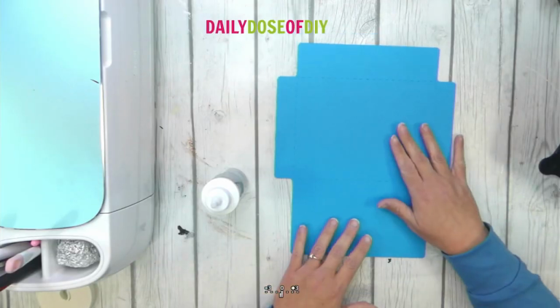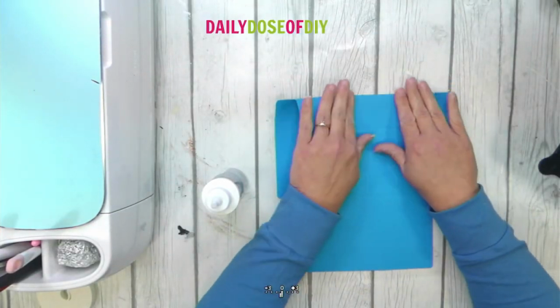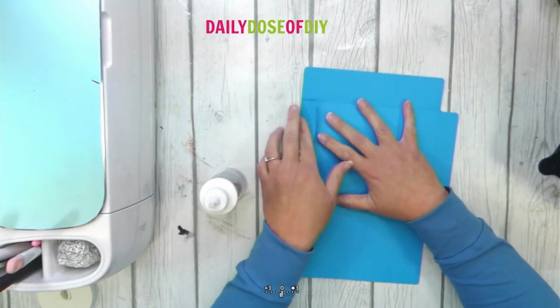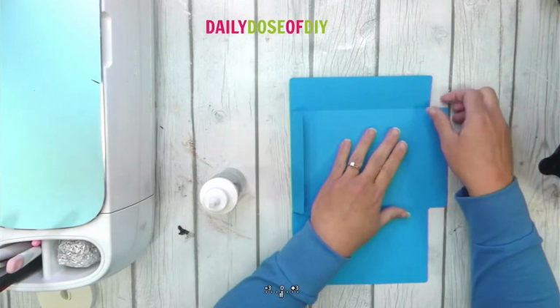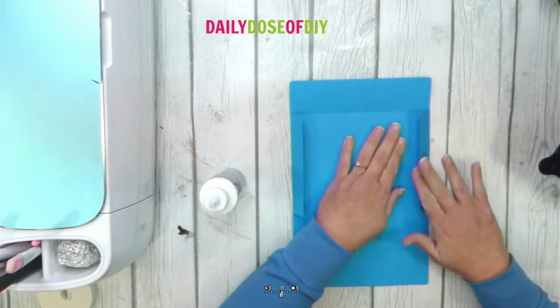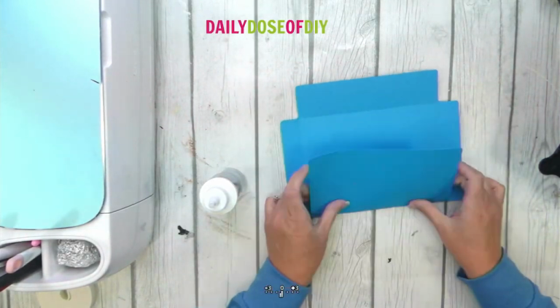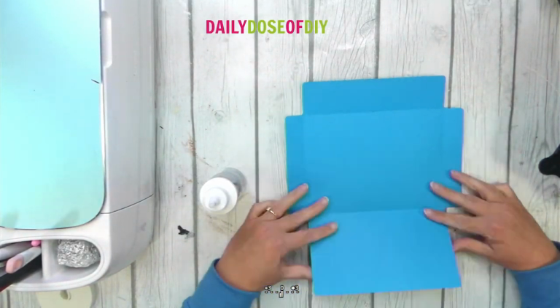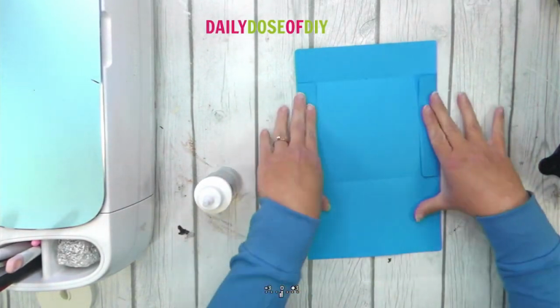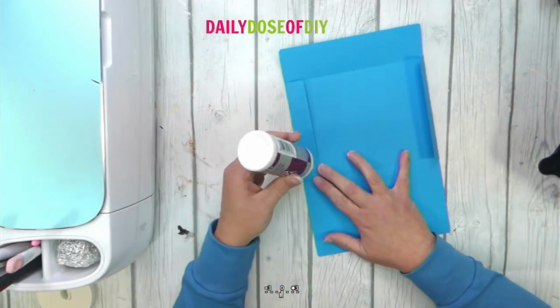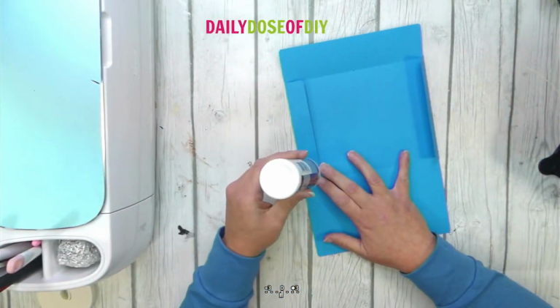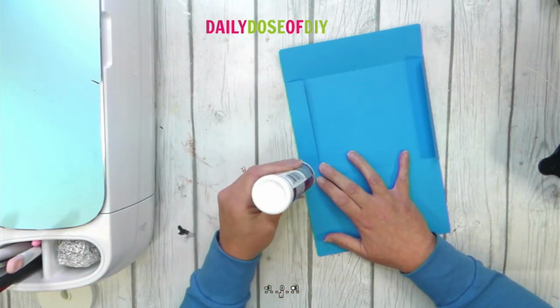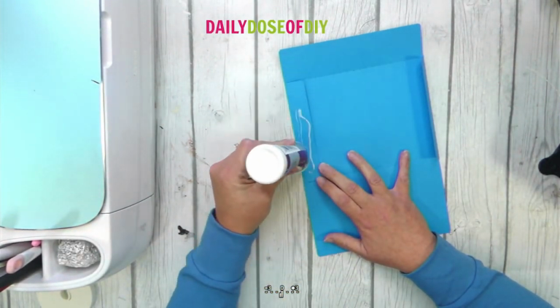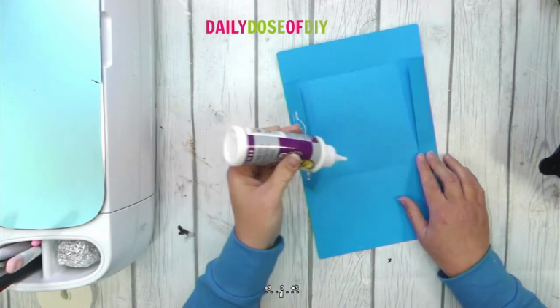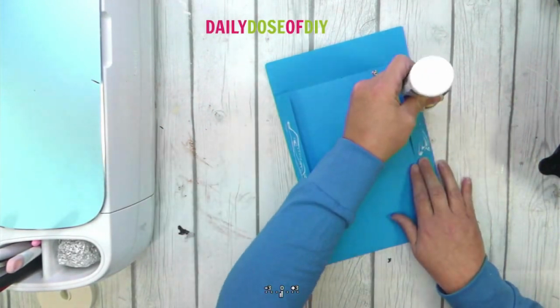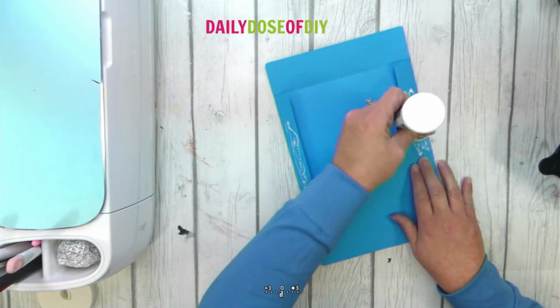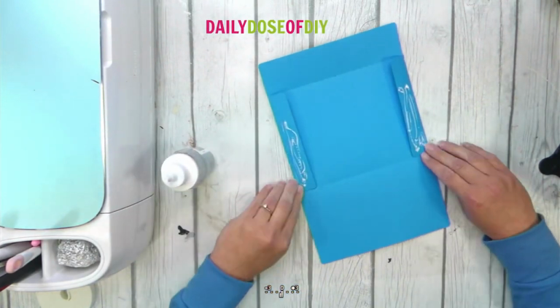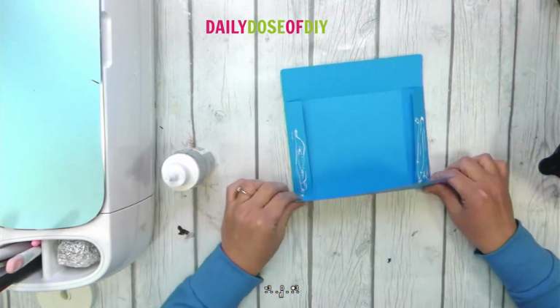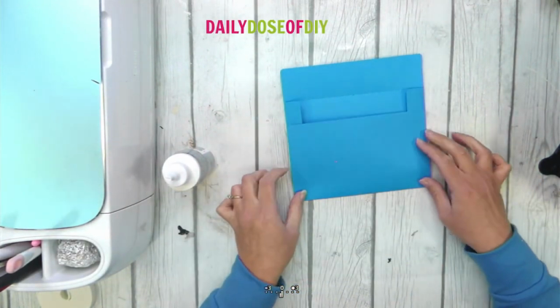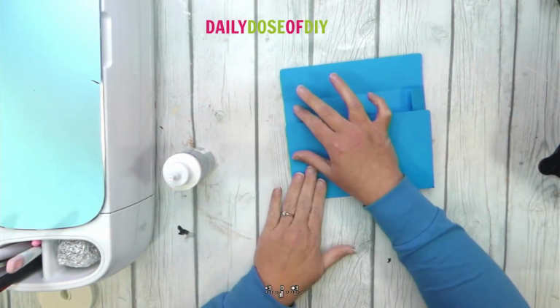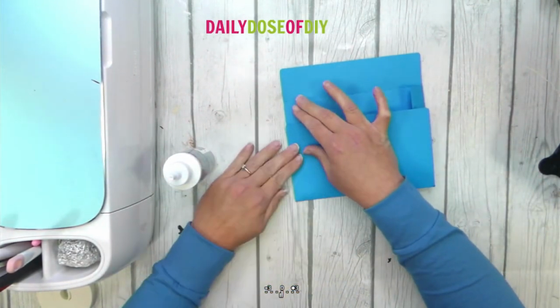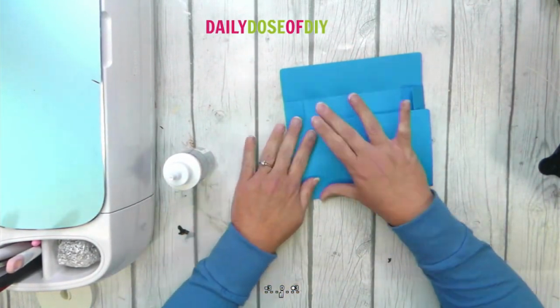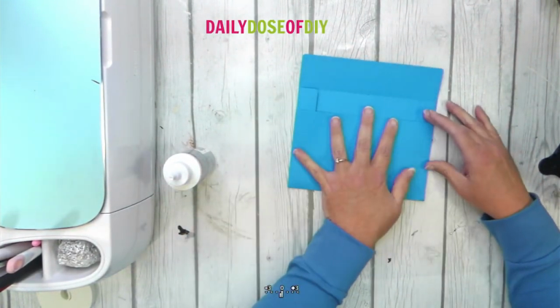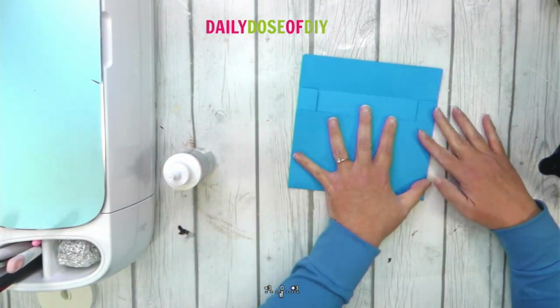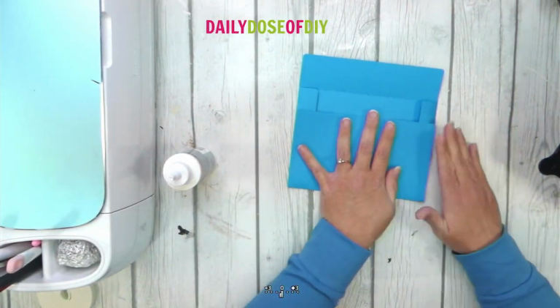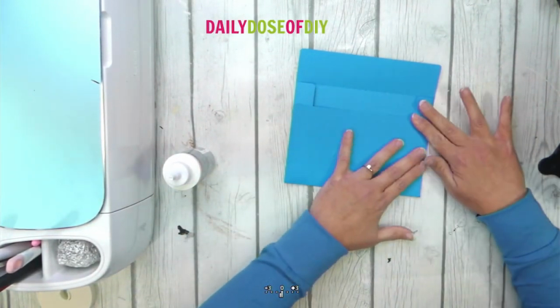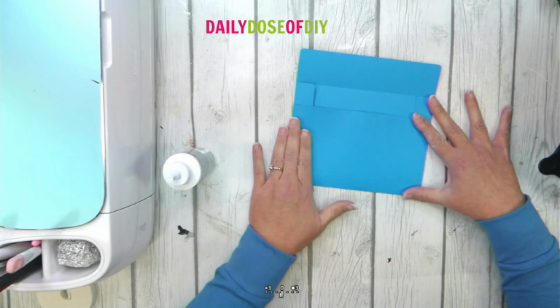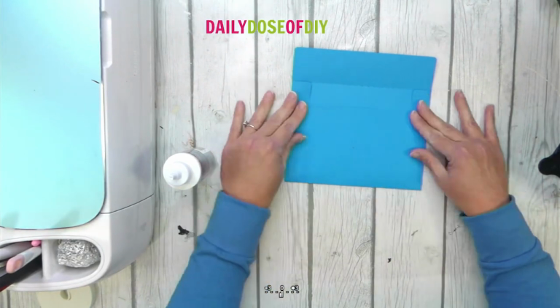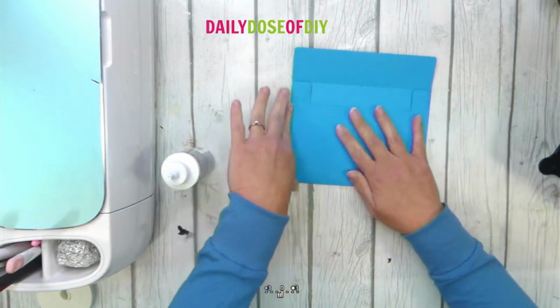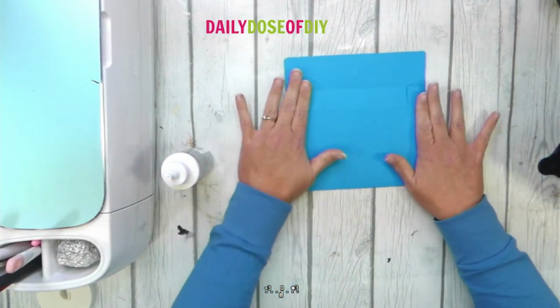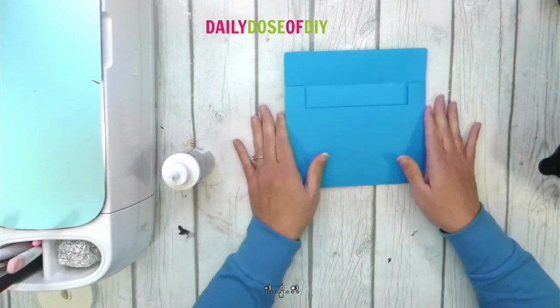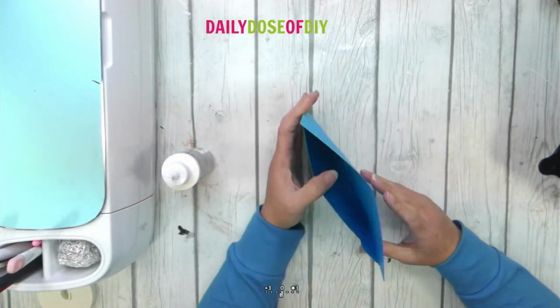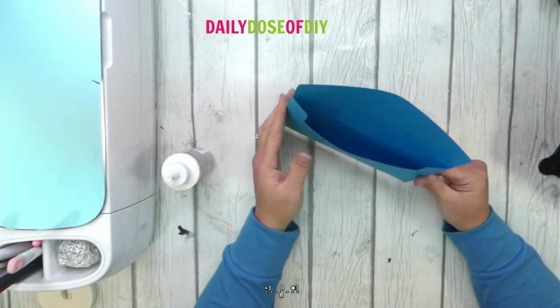To assemble the envelope, fold along all of the perforations, then add glue to the bottom three-quarters of the tabs. Fold the bottom up and glue in place. Check and make sure extra glue didn't seep out so you don't glue your envelope closed.